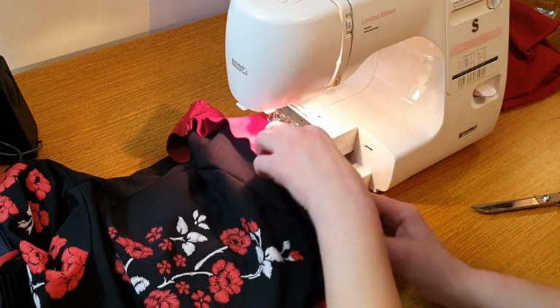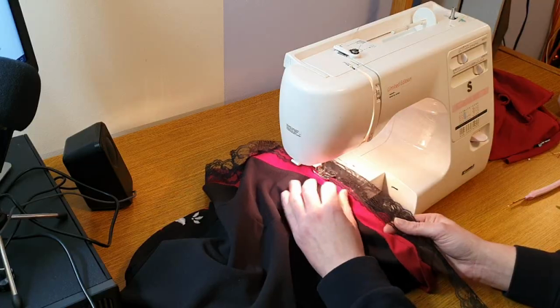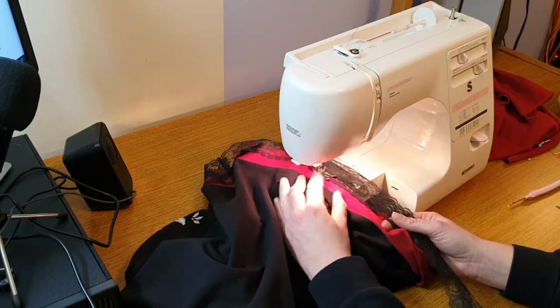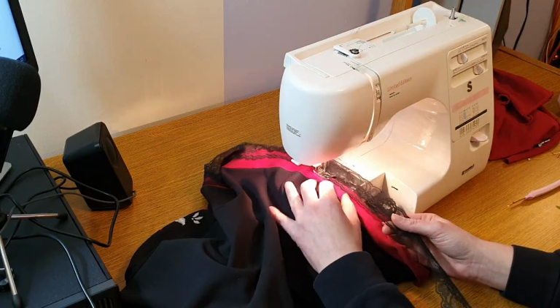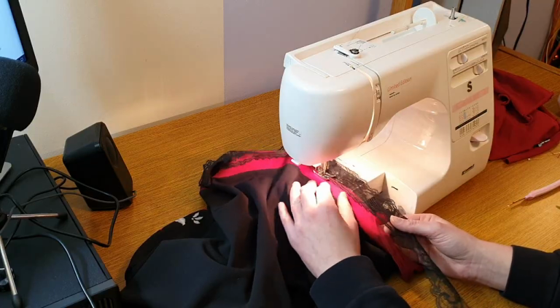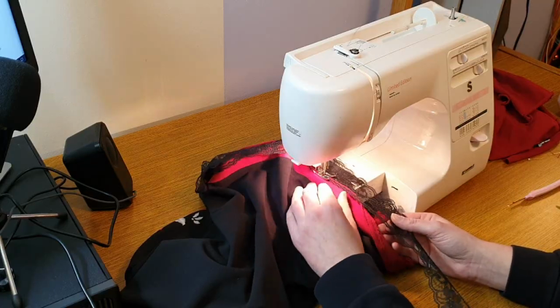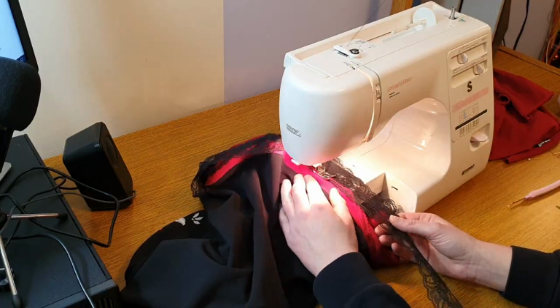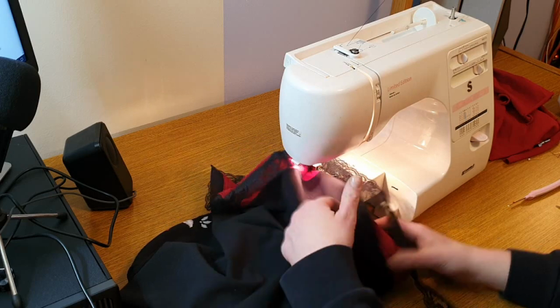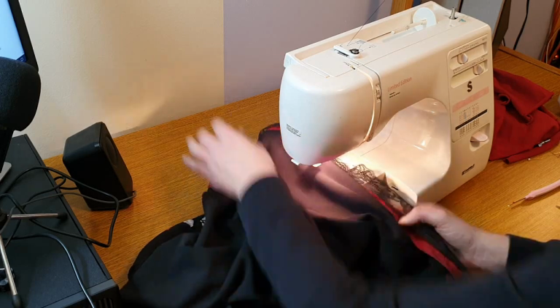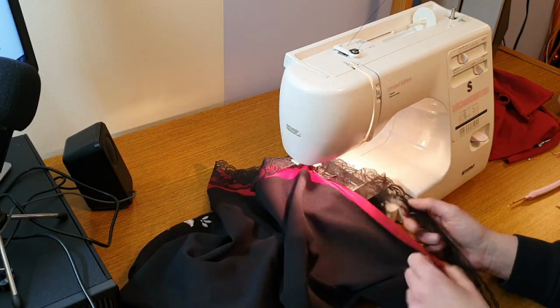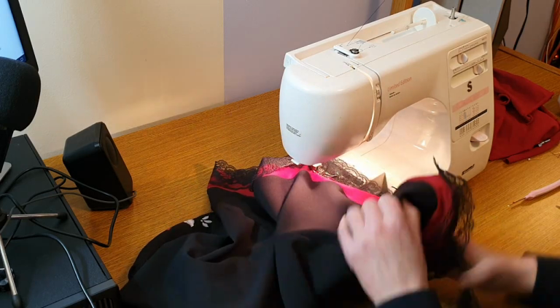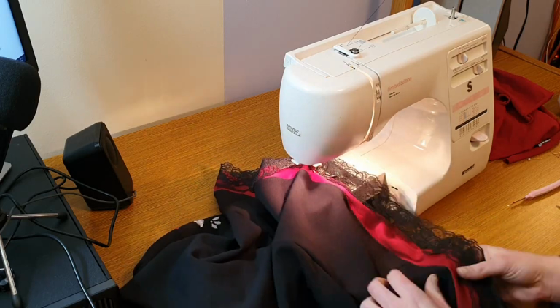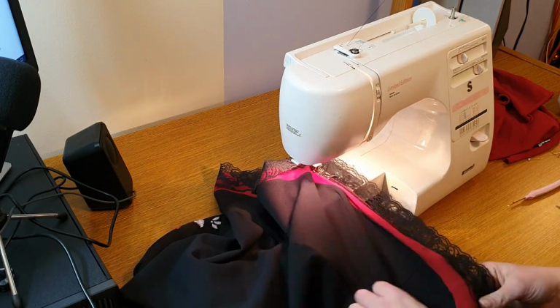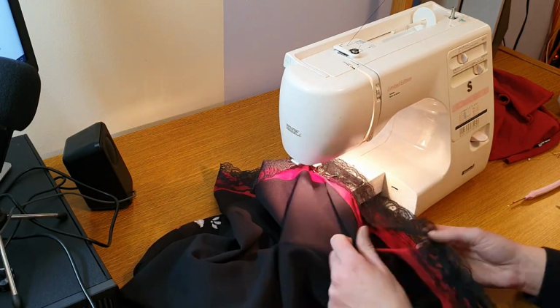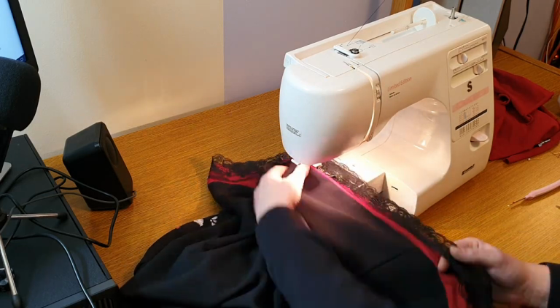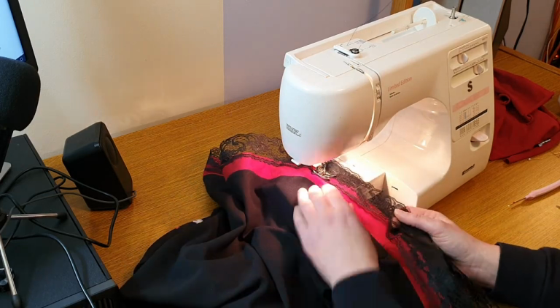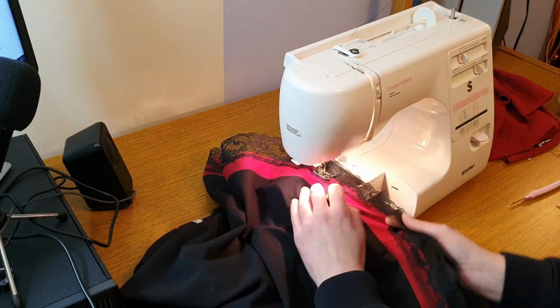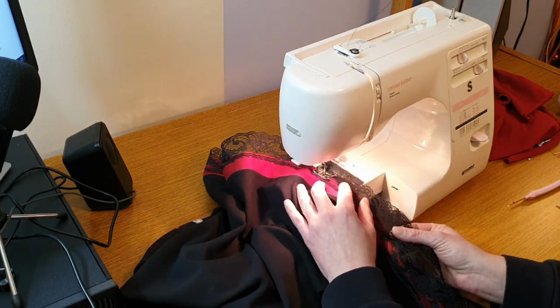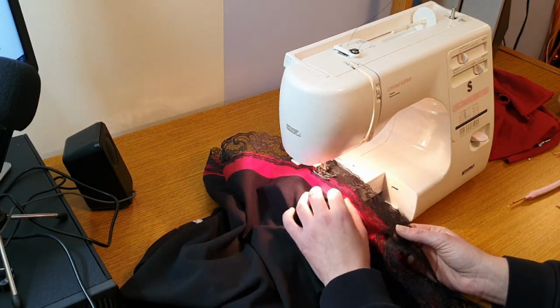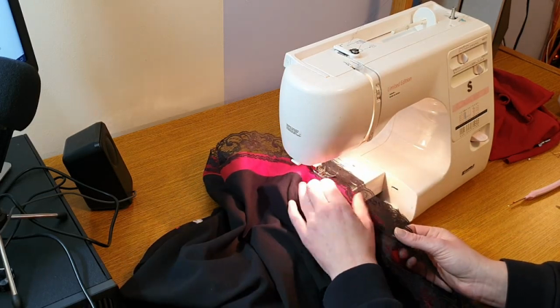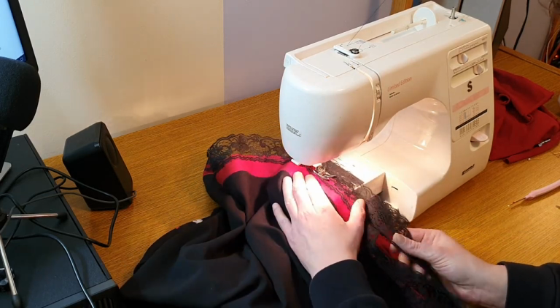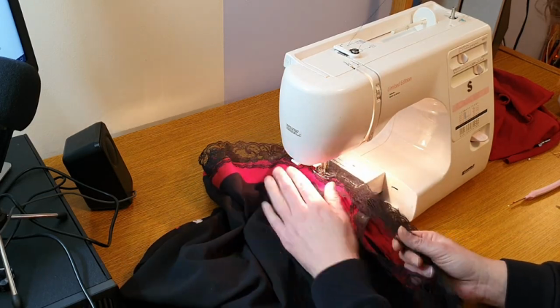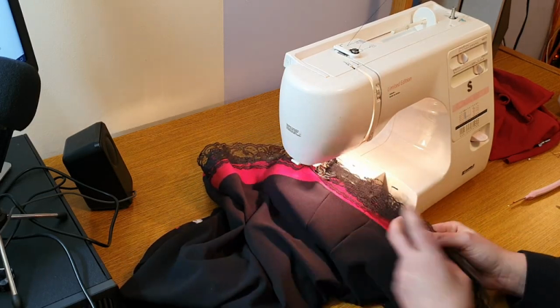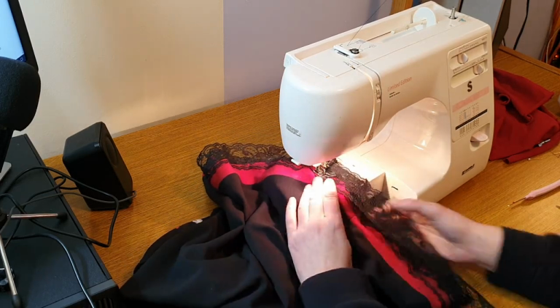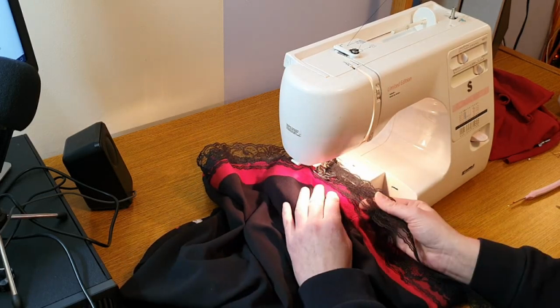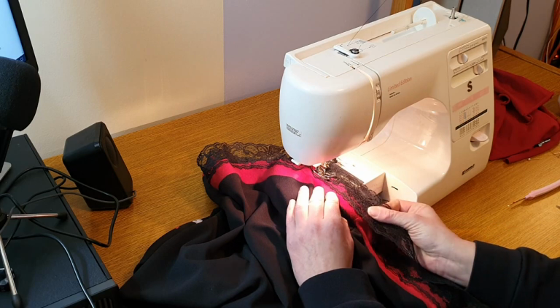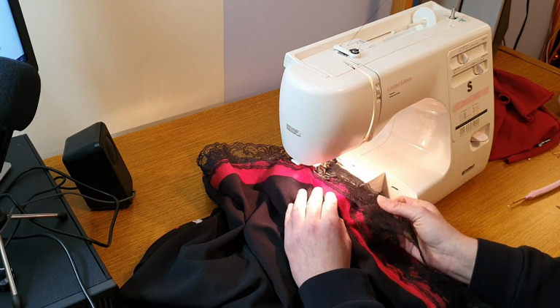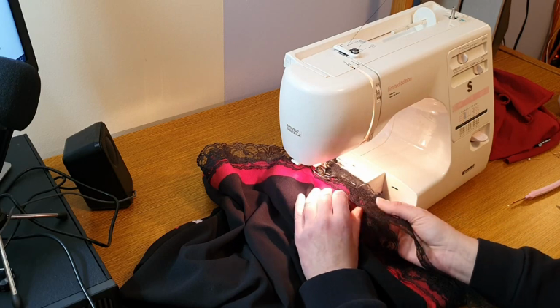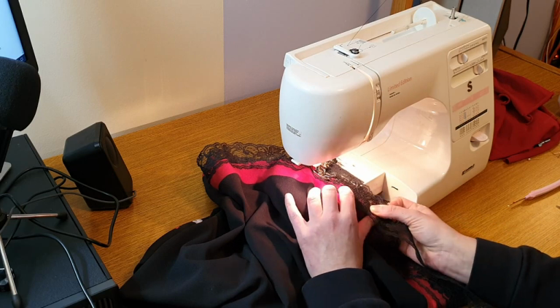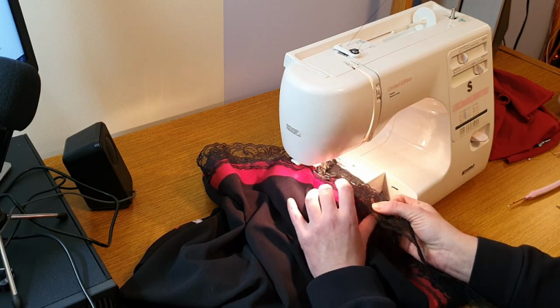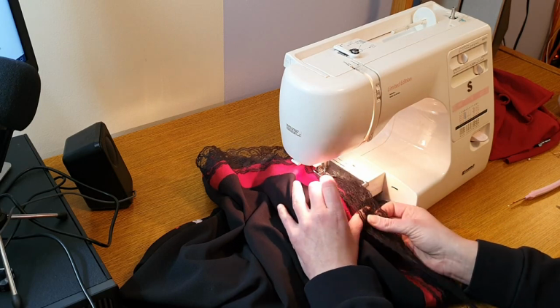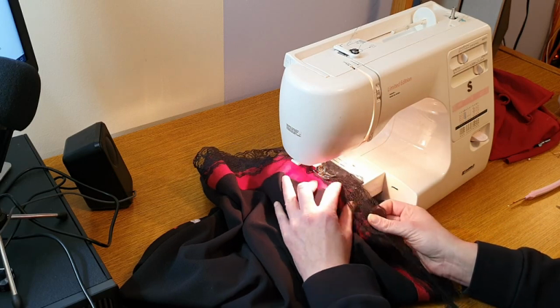After that I decided to add a piece of lace, and we're all finished.